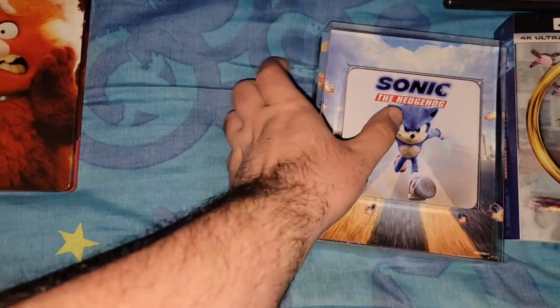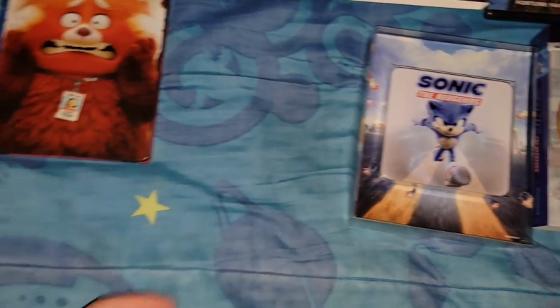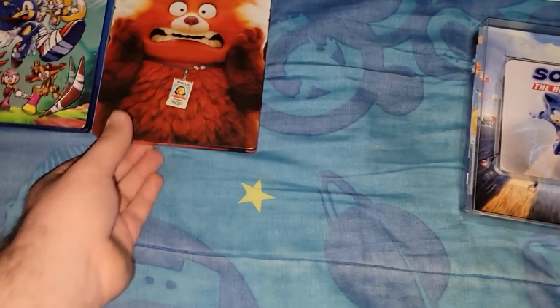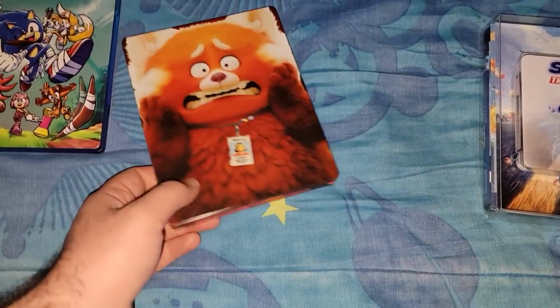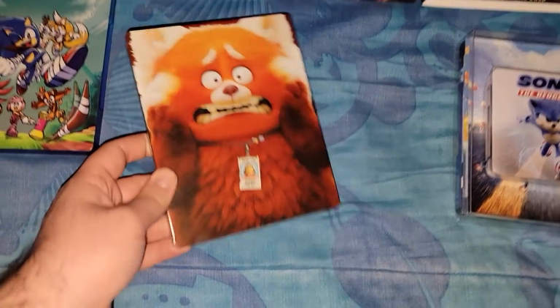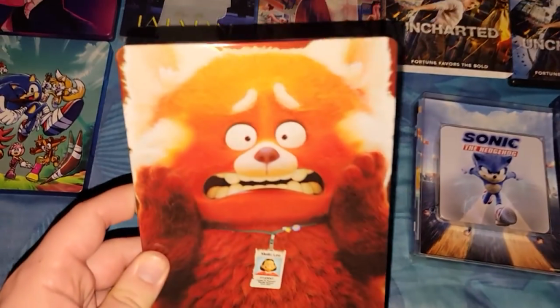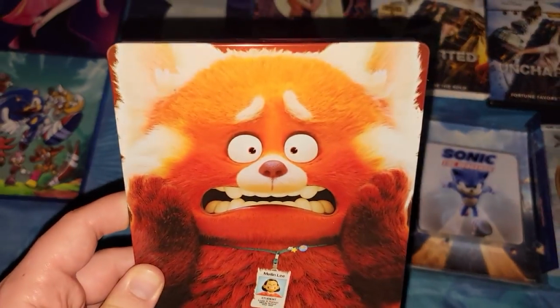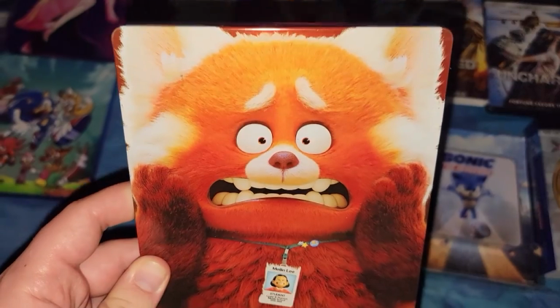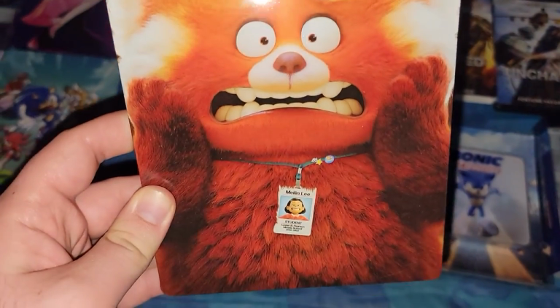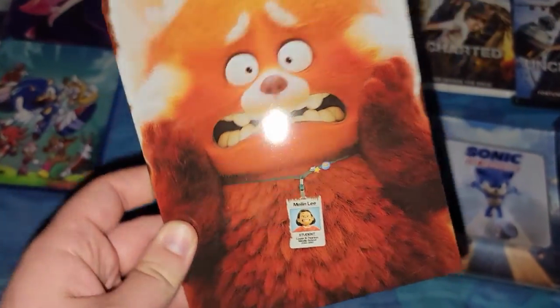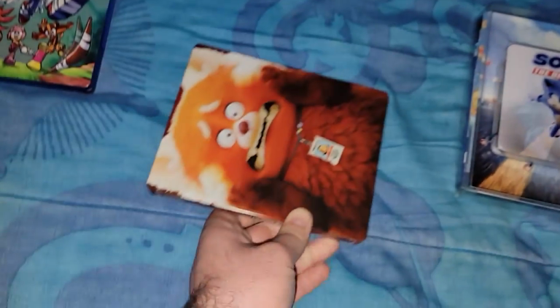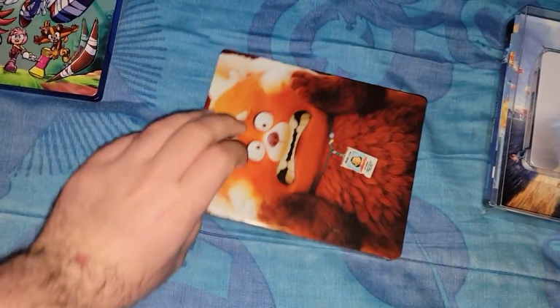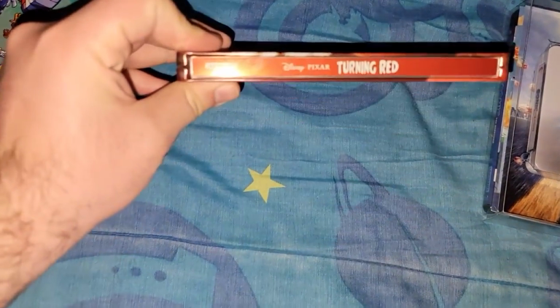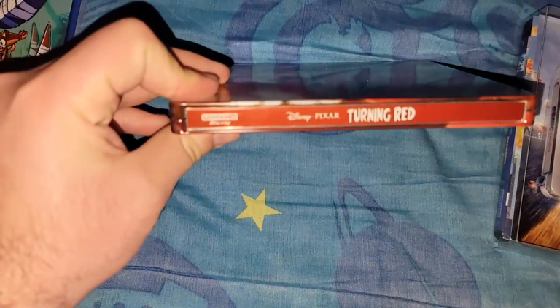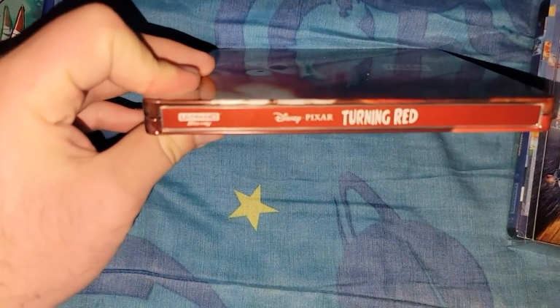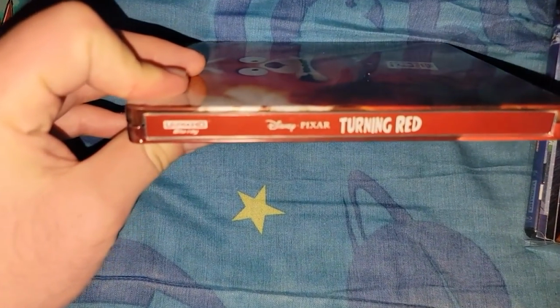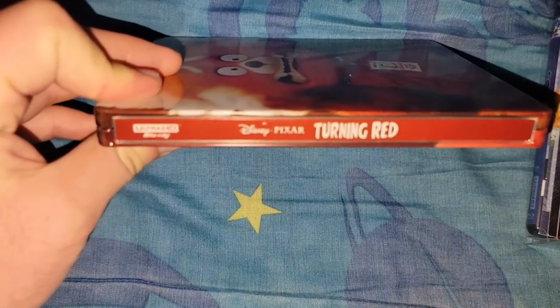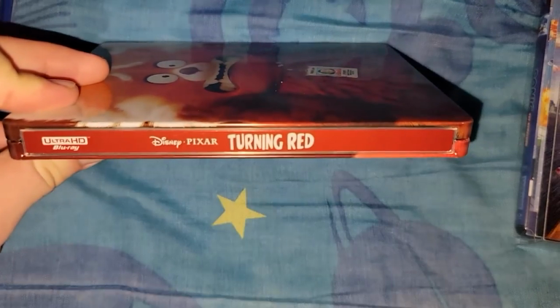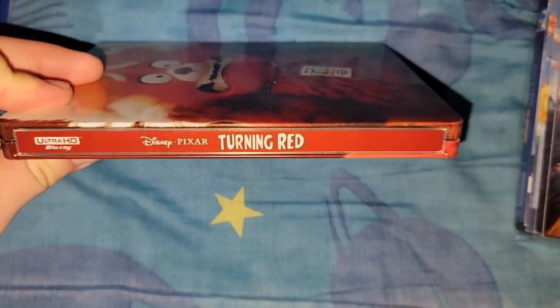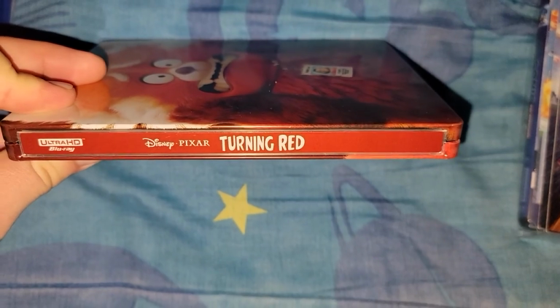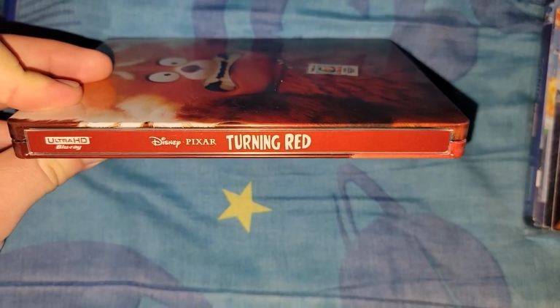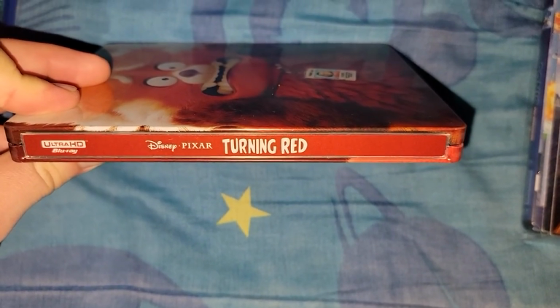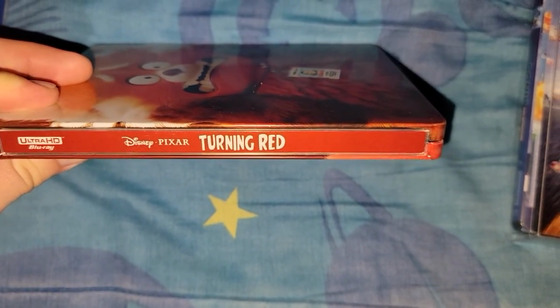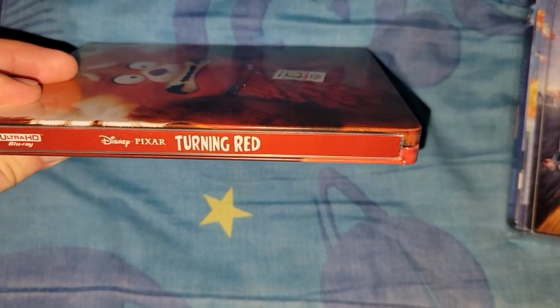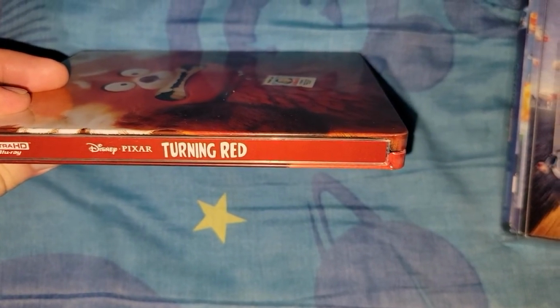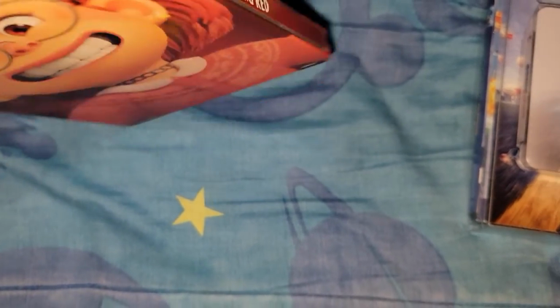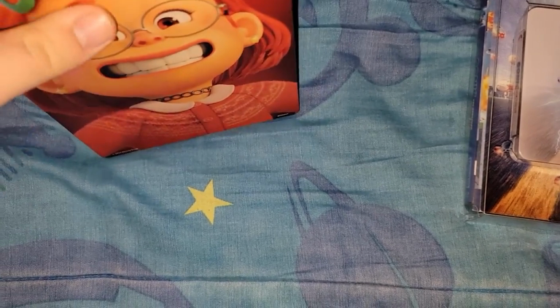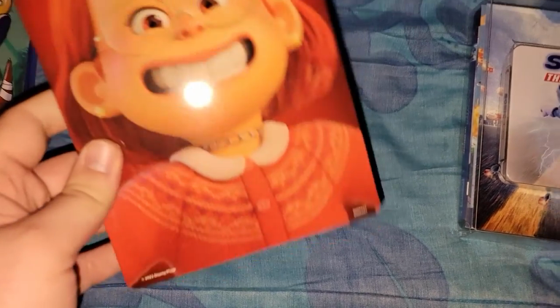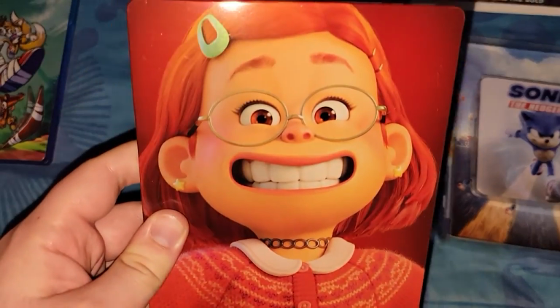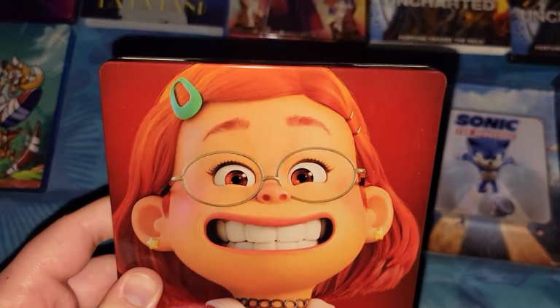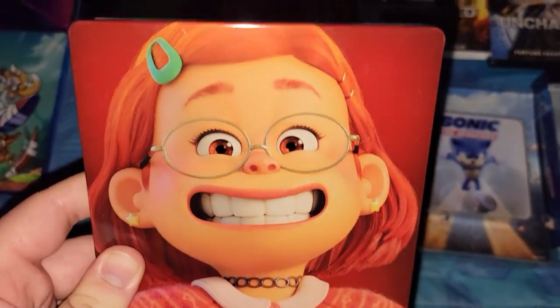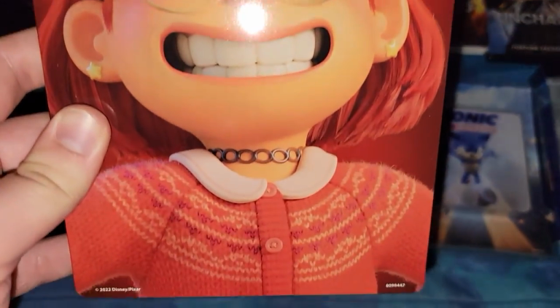That's the first one. The next one — that's the front — my third copy of this movie: the 4K plus Blu-ray from Disney Pixar's Turning Red. Pretty good movie. Here's the back.